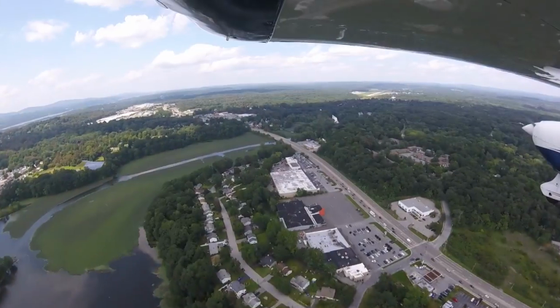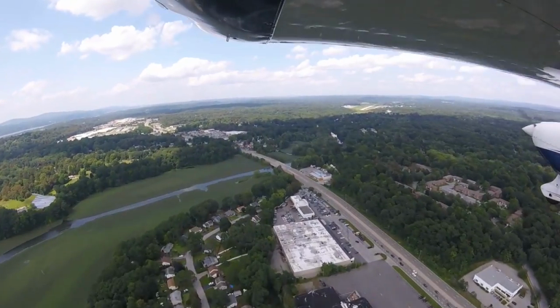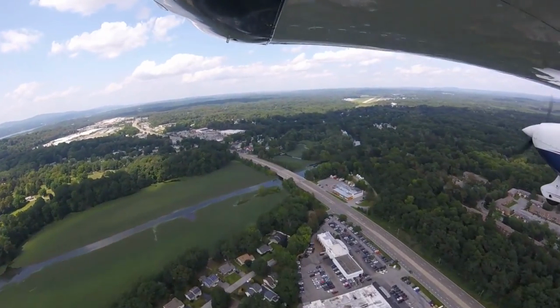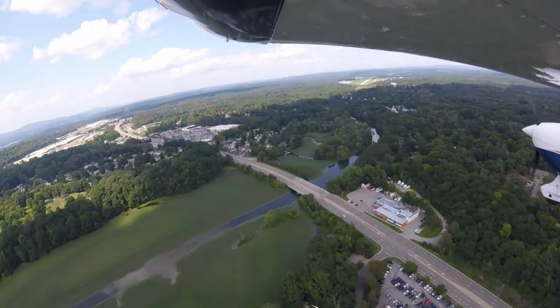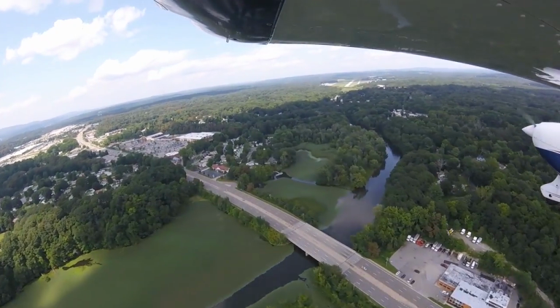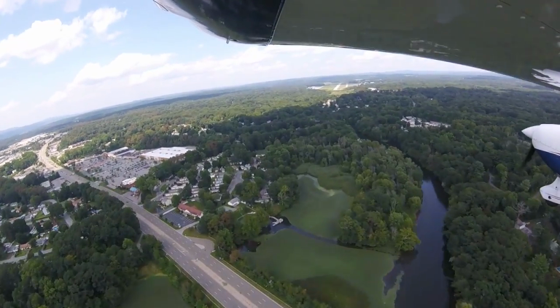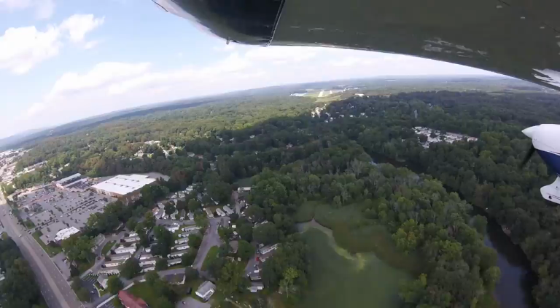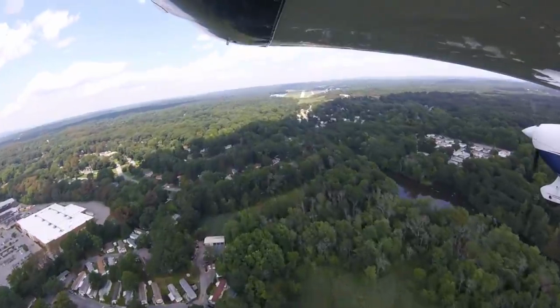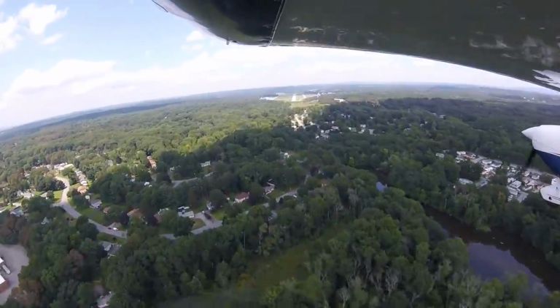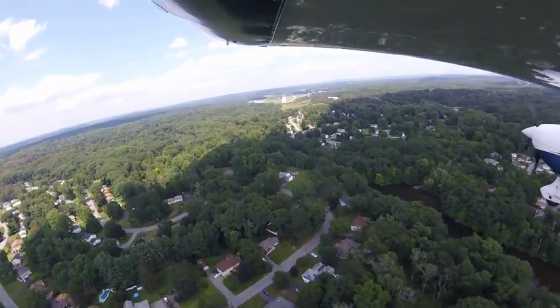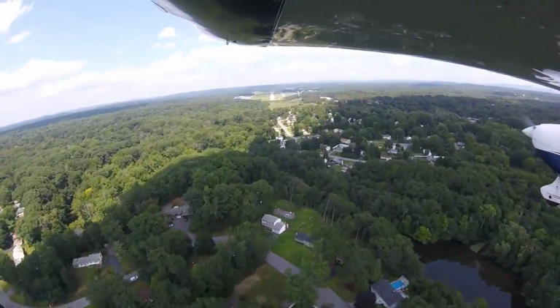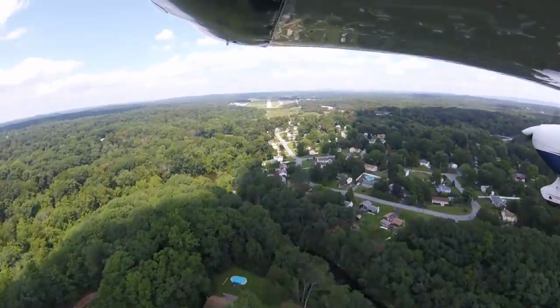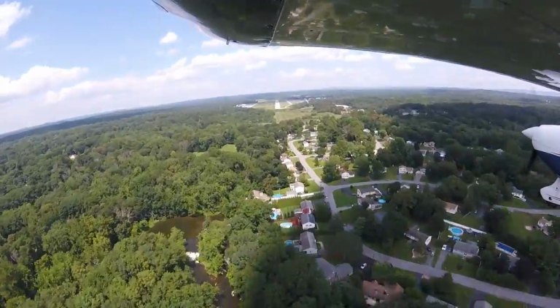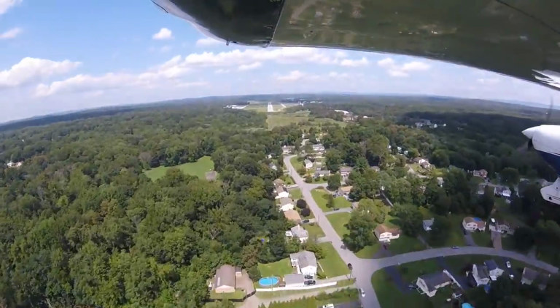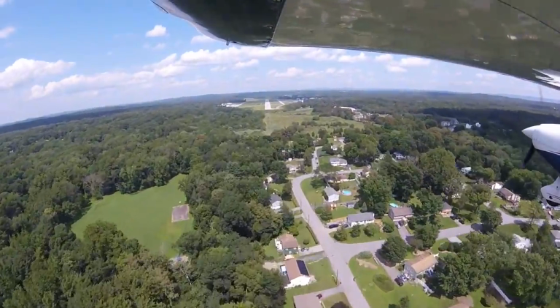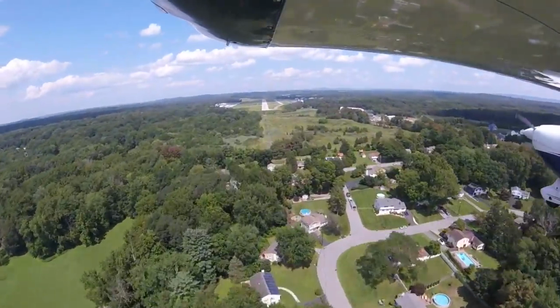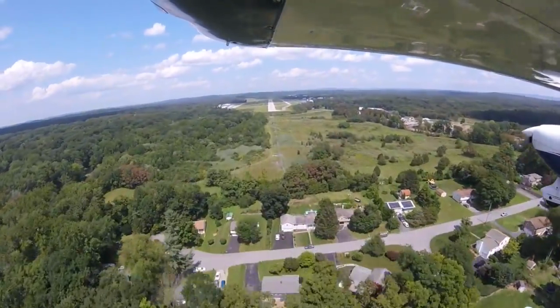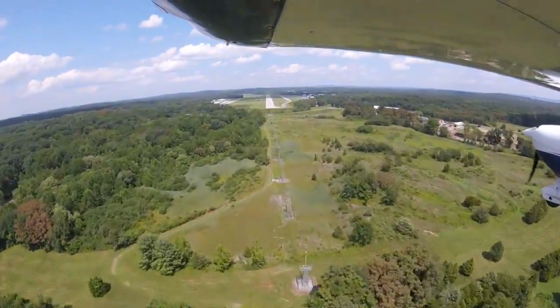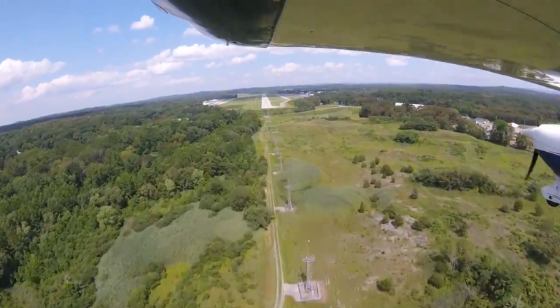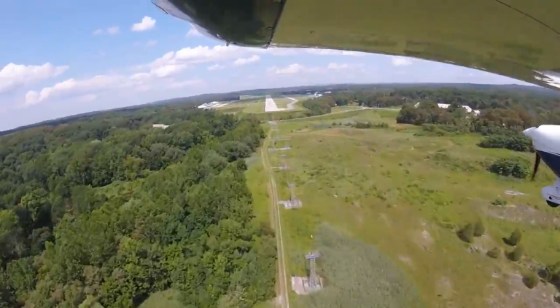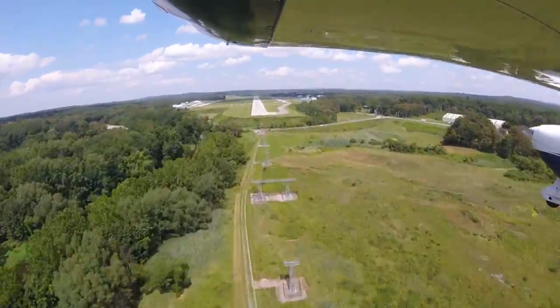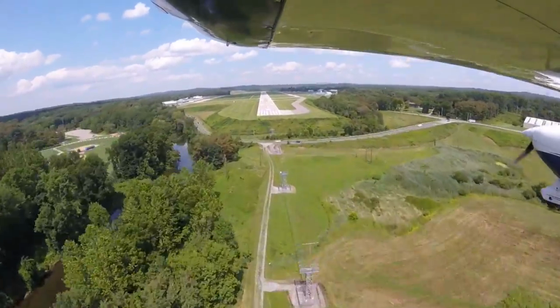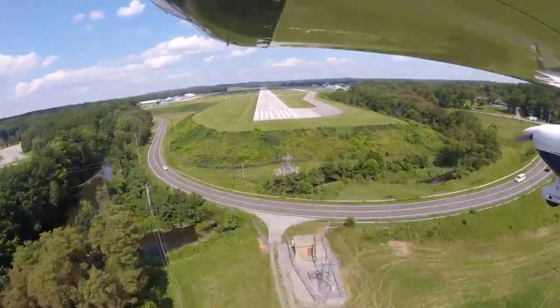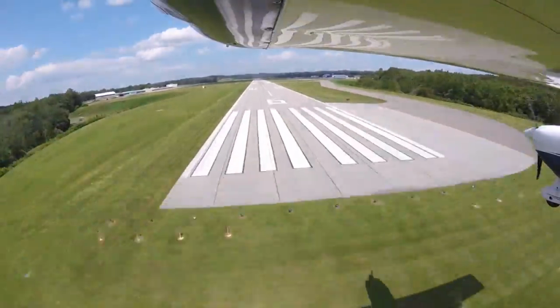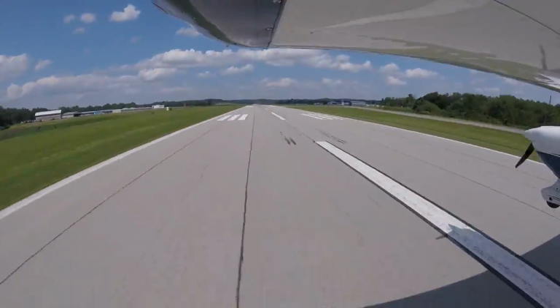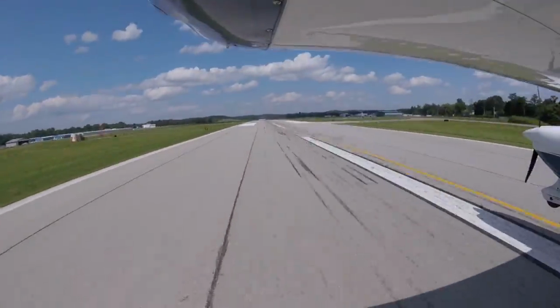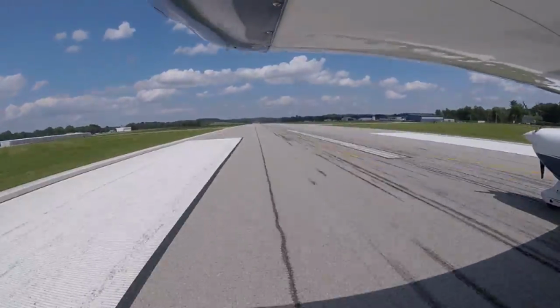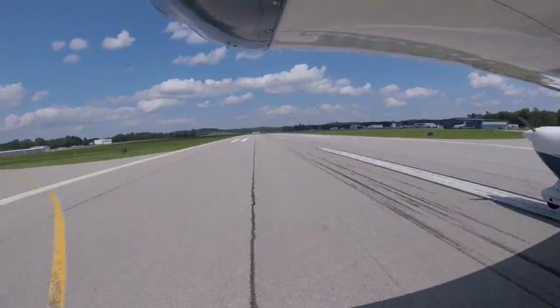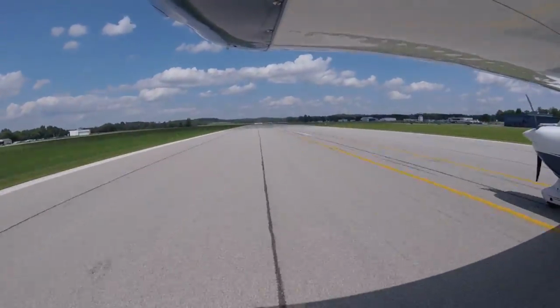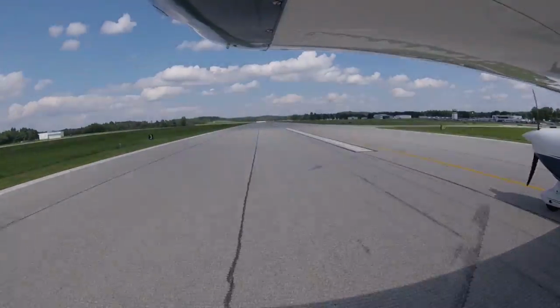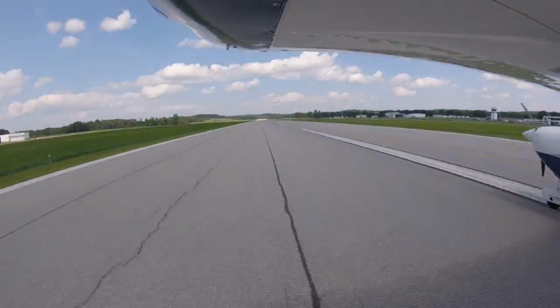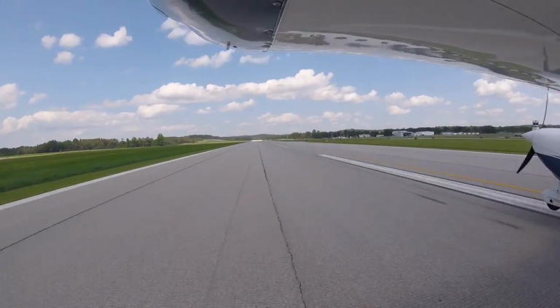Or continue all the way up the Hudson River to Hudson Valley Regional, where the scenery is absolutely beautiful. And when you get there, you can get a crew car, go into town, grab a nice lunch, and catch the same awesome view on the way home. So have a look.